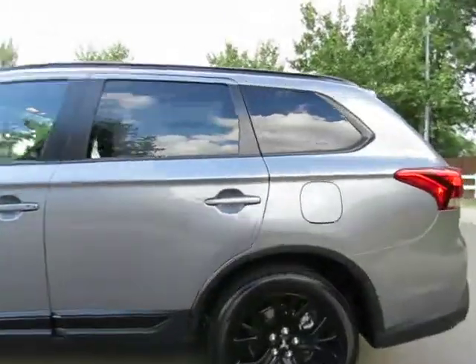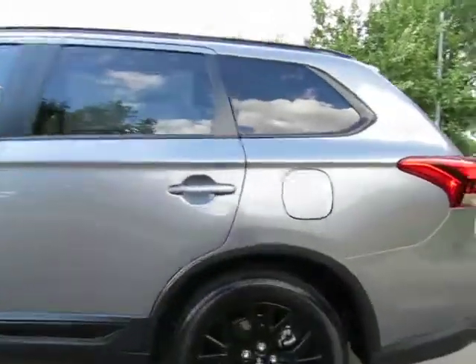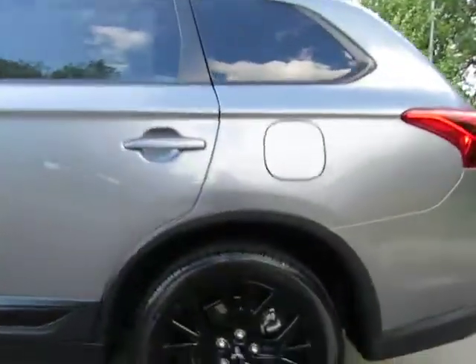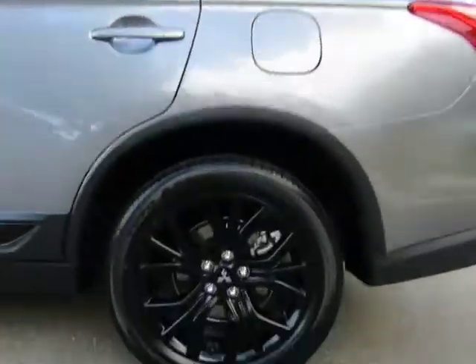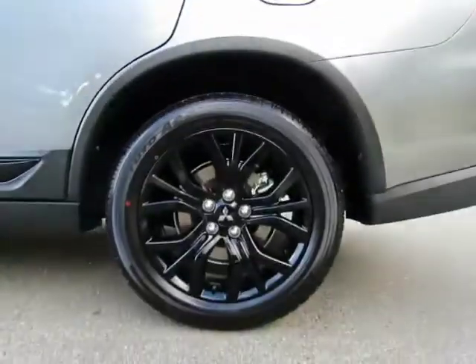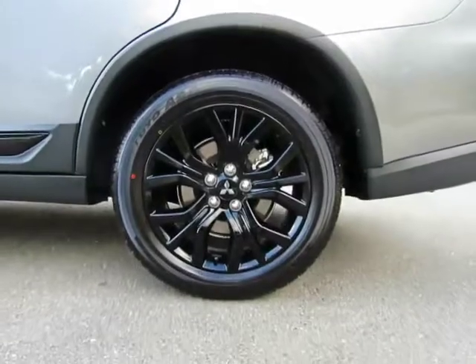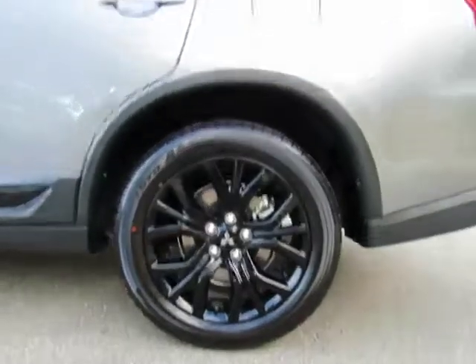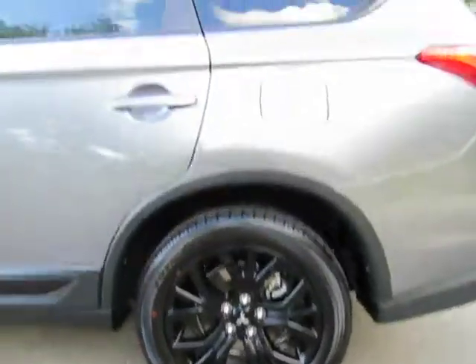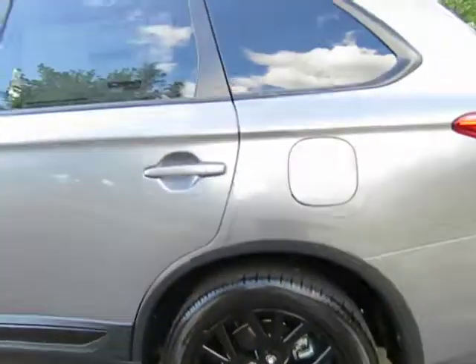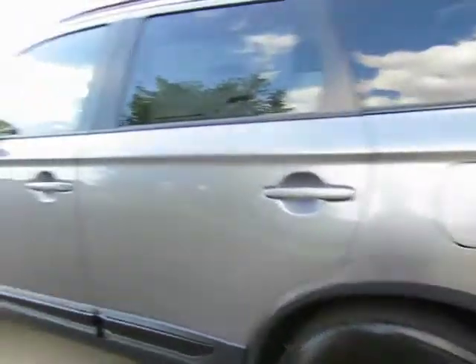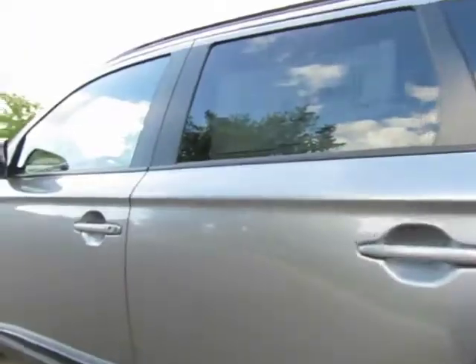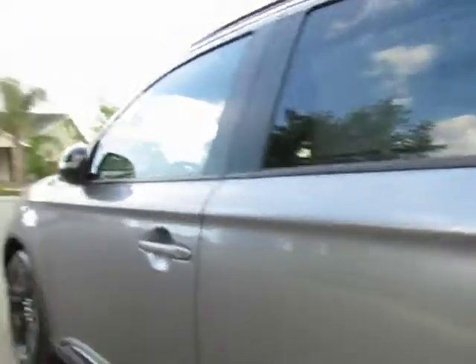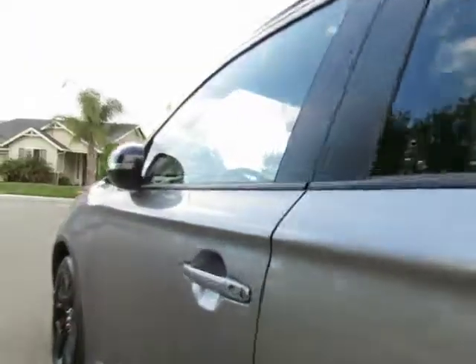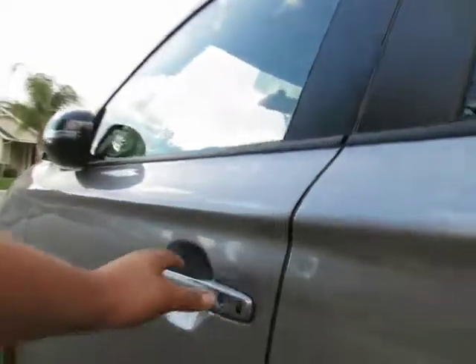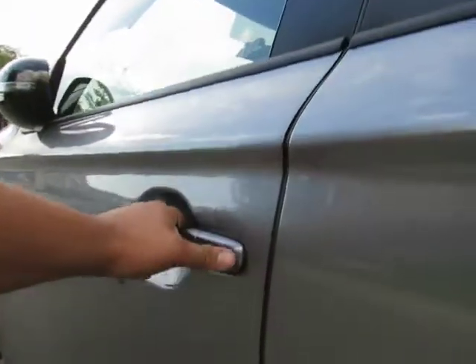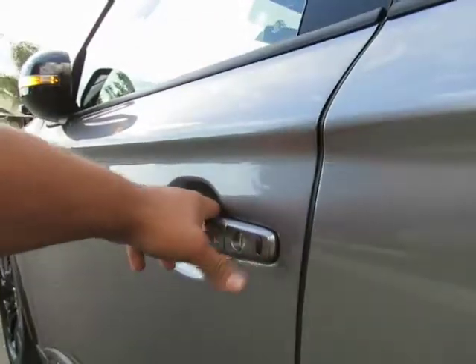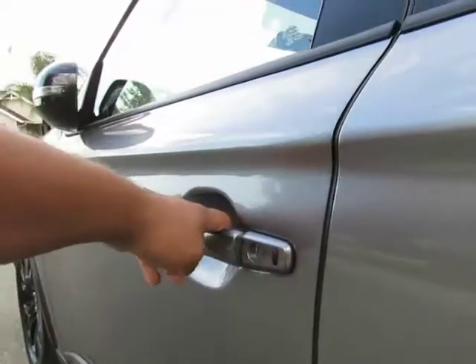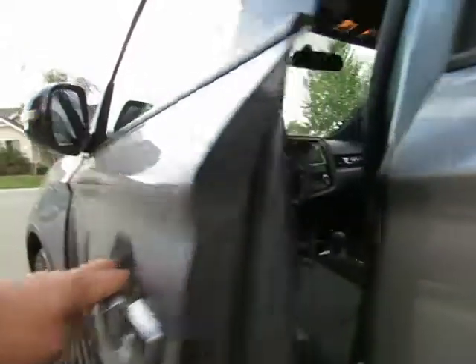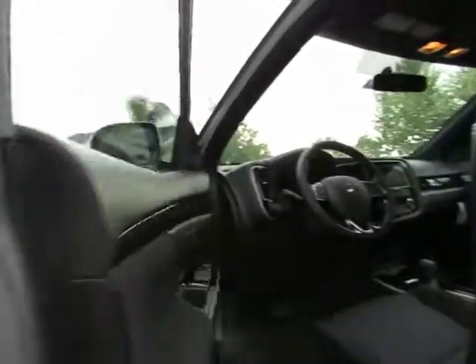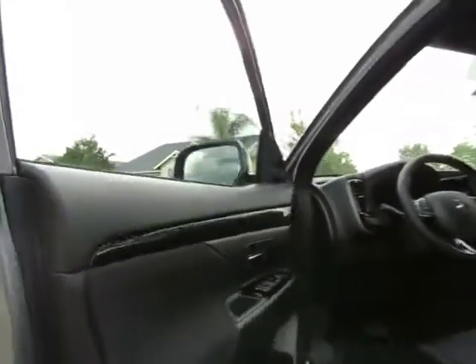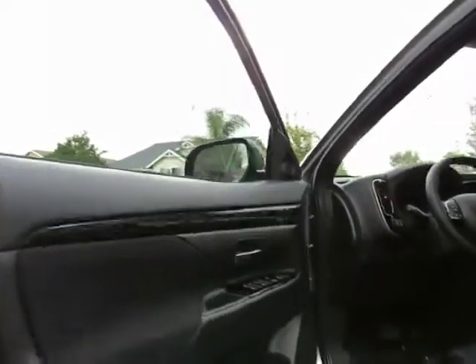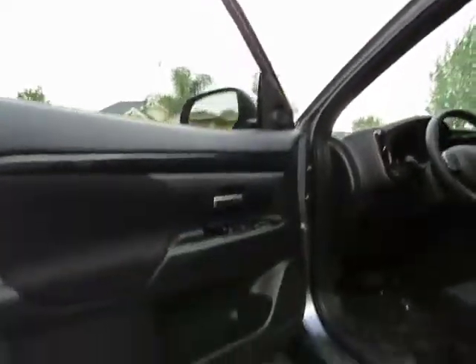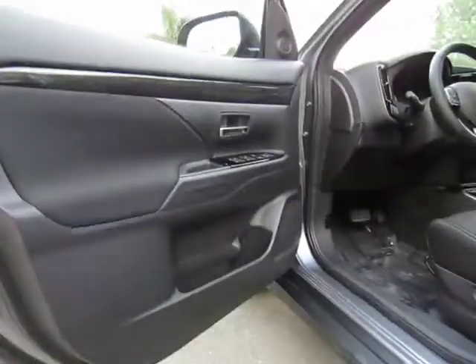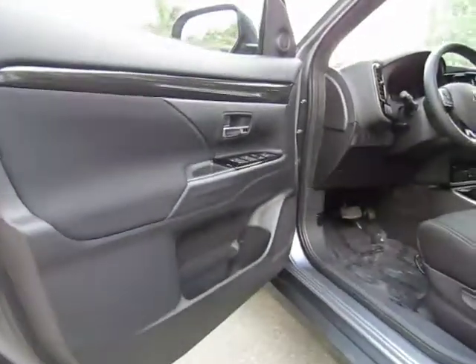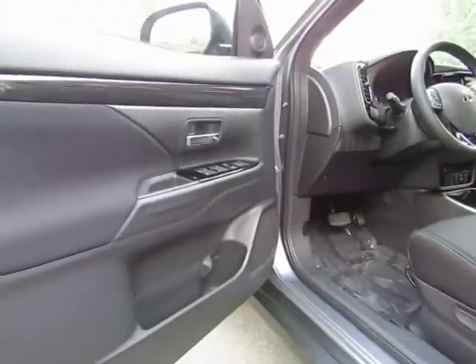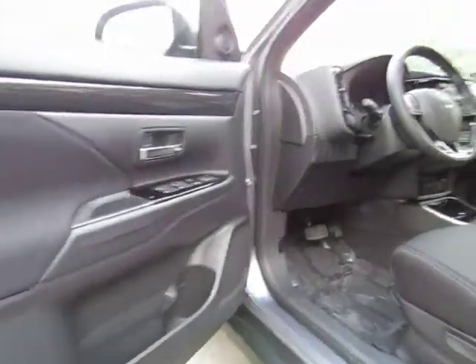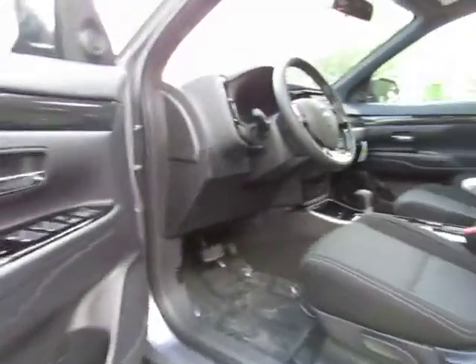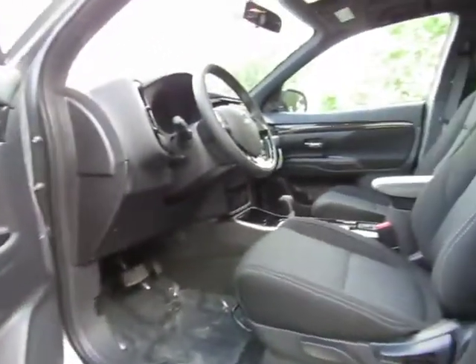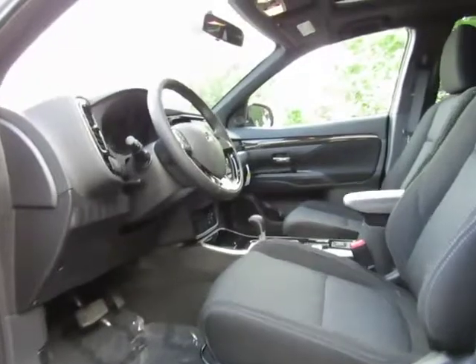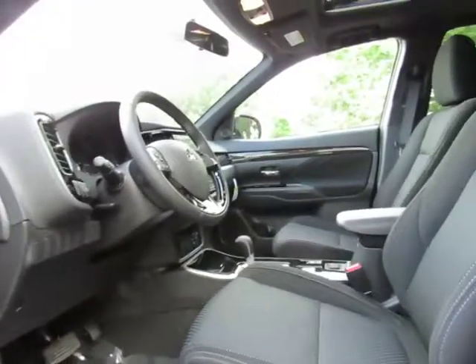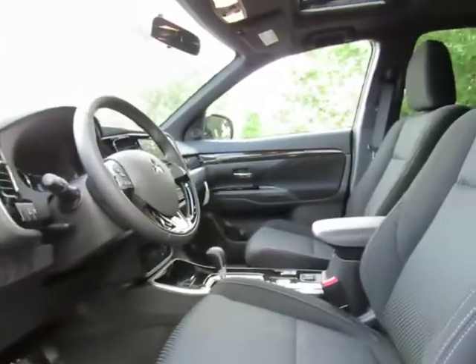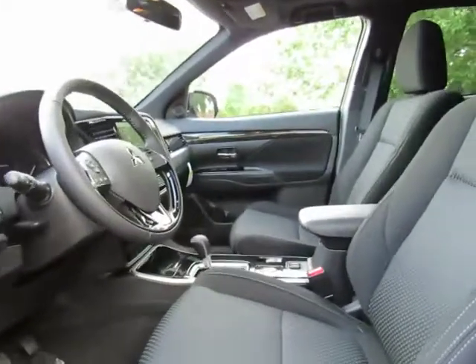This is a limited edition package: 18 inch black alloy wheels, privacy glass, fog lamps, fast key entry system, power folding mirrors, black cloth interior, steering wheel mounted cruise control.